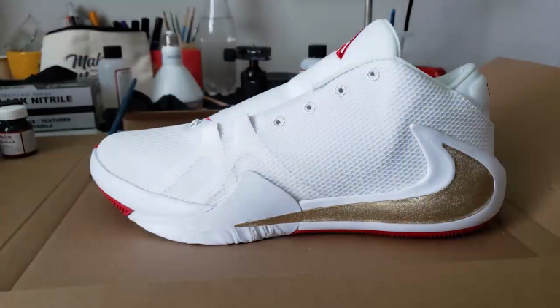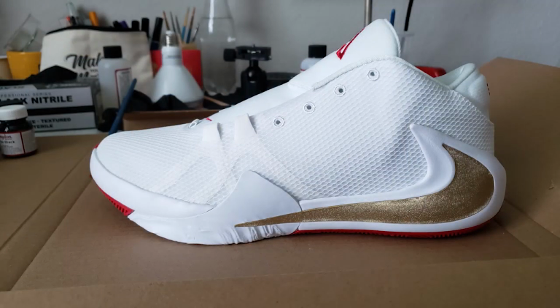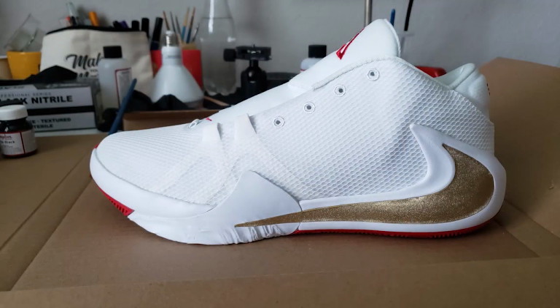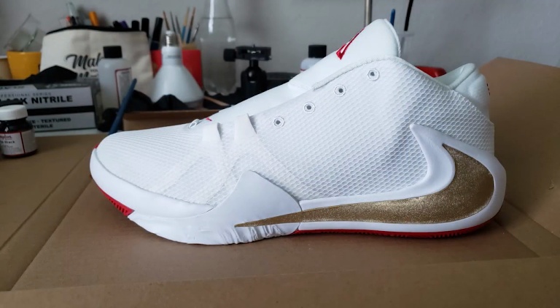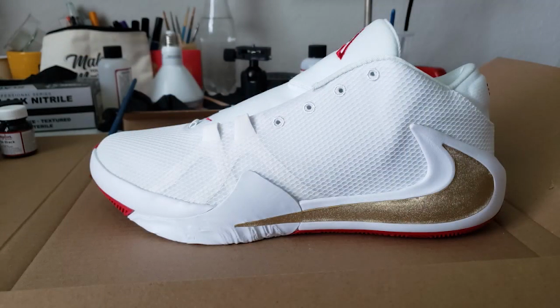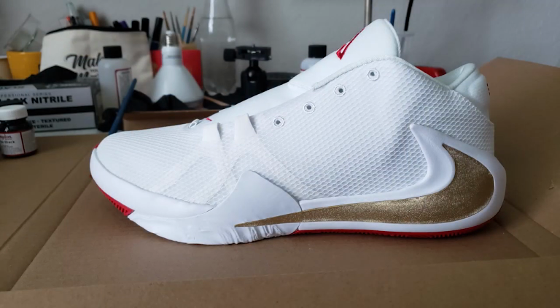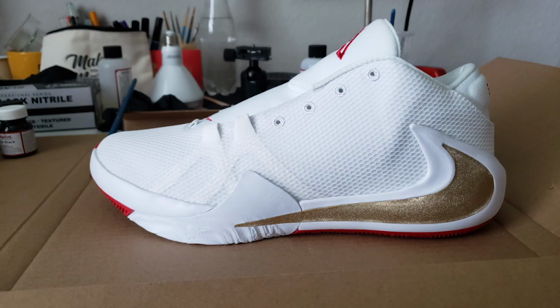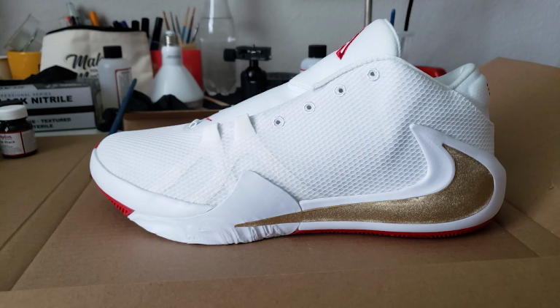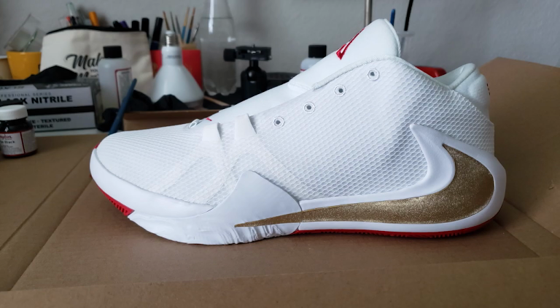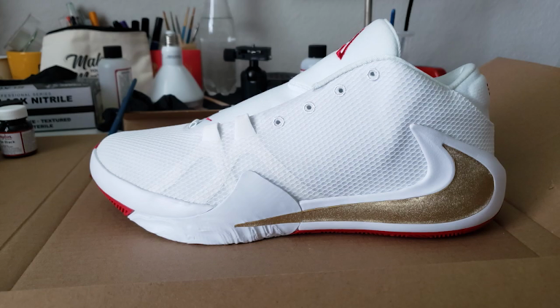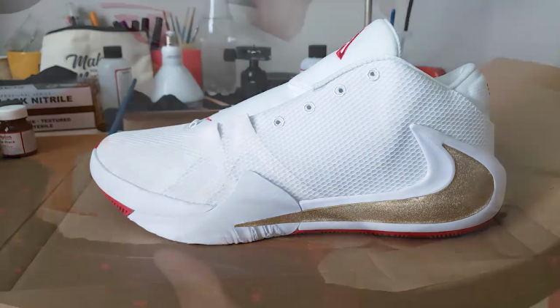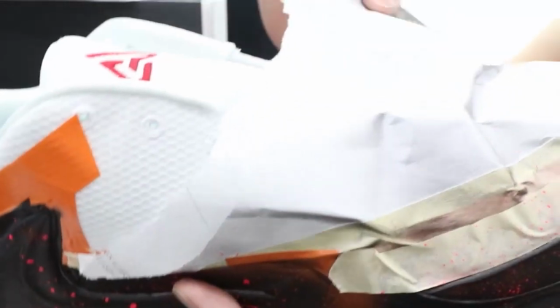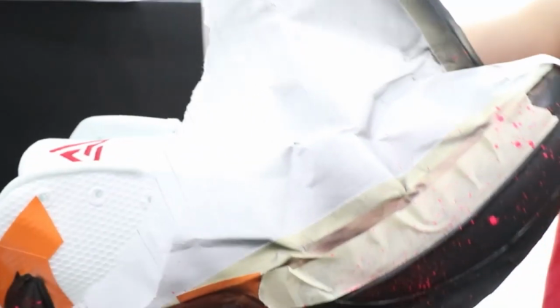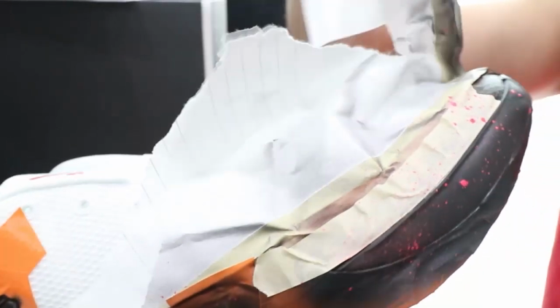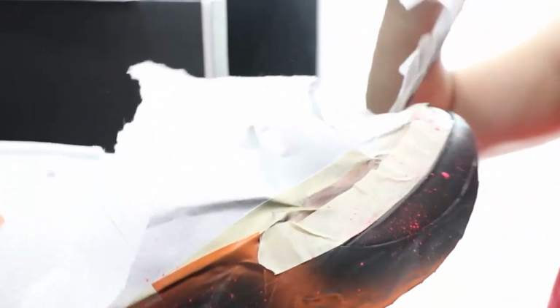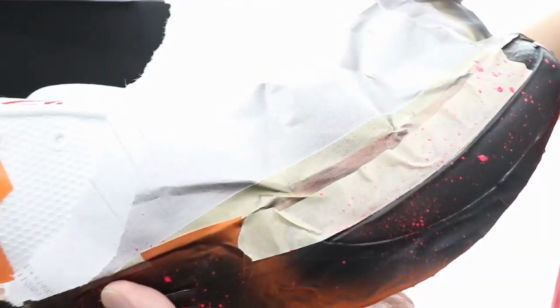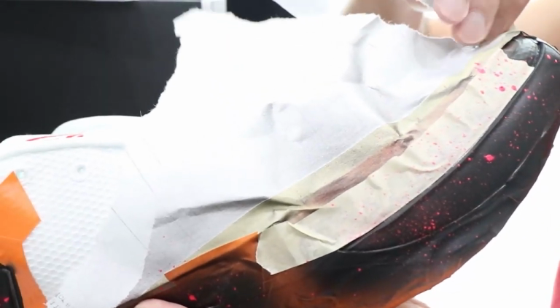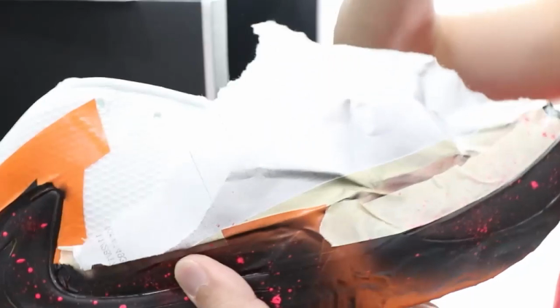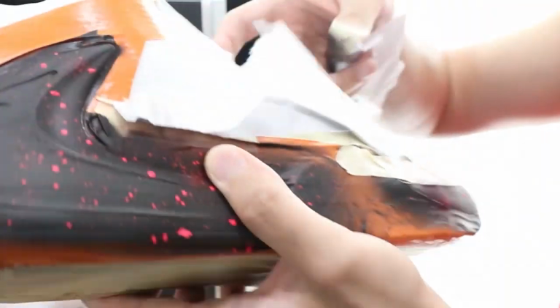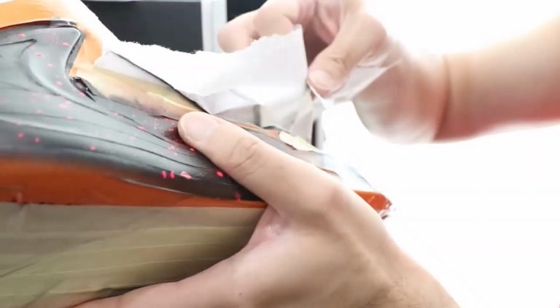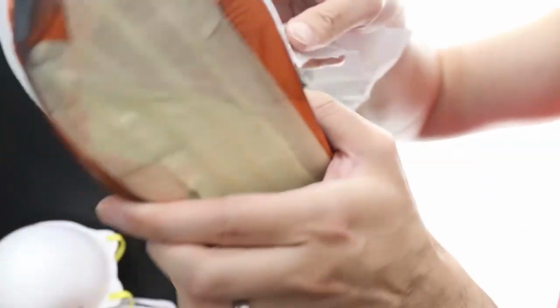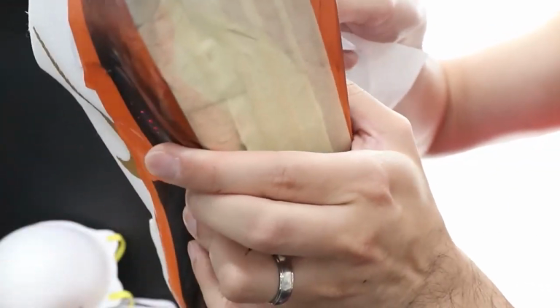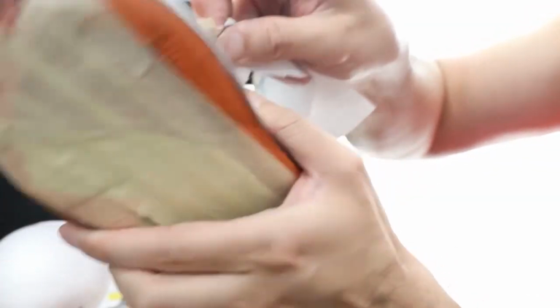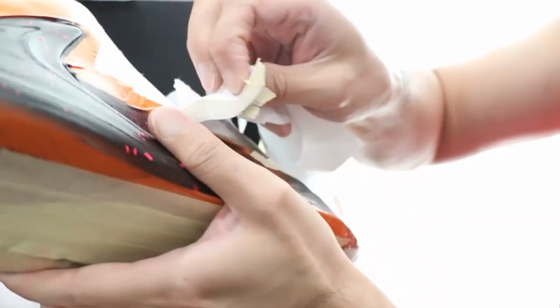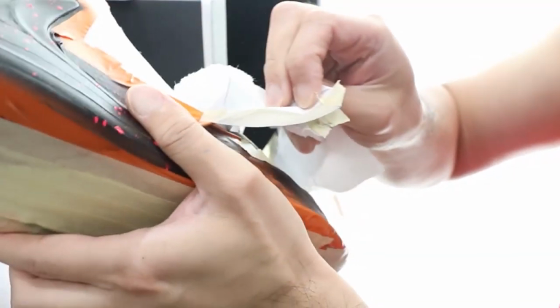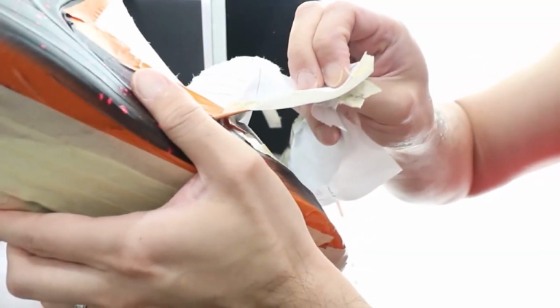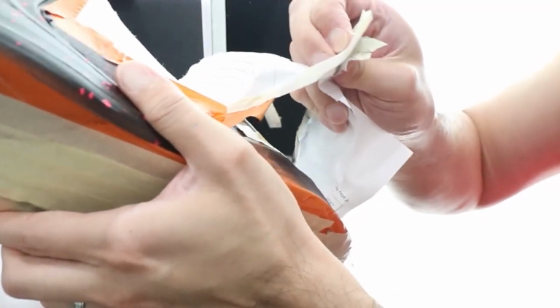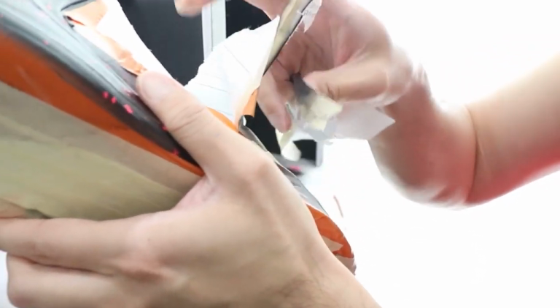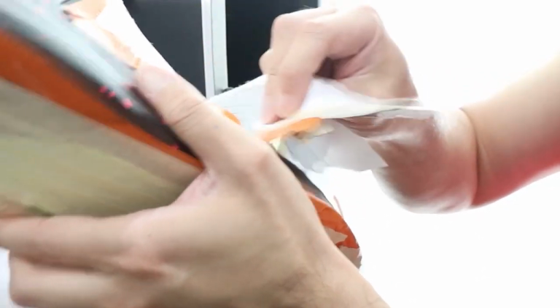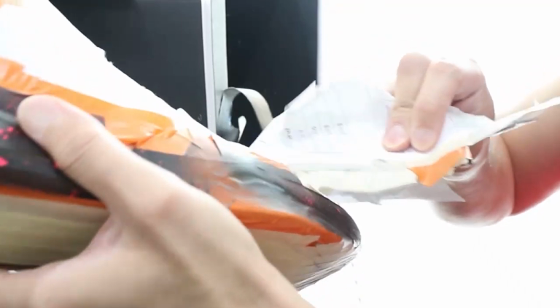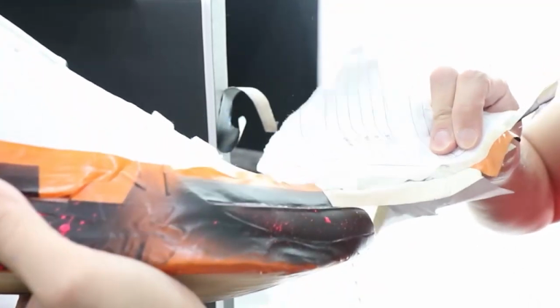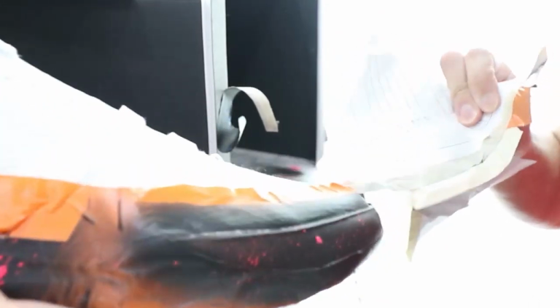And then from there, I start prepping the shoe. It takes a lot — you've got to sand the shoe down, you've got to deglaze the shoe, tape it off, mask it off. It's a fairly involved process, but it's all really fun. Love doing it.